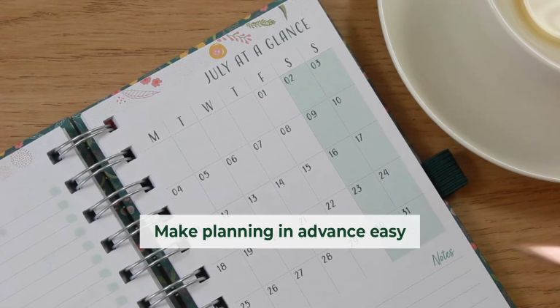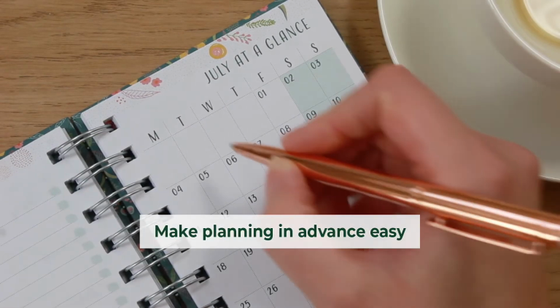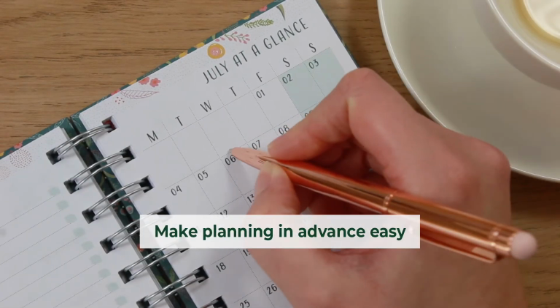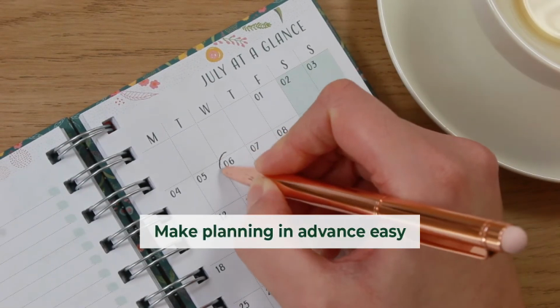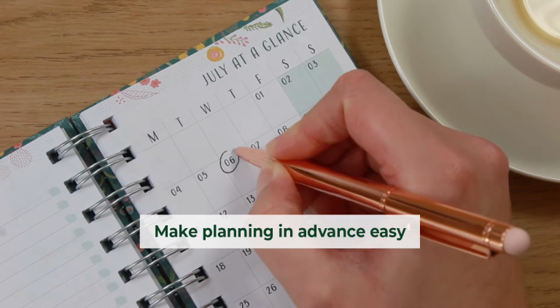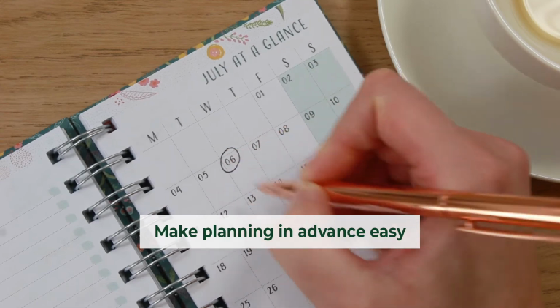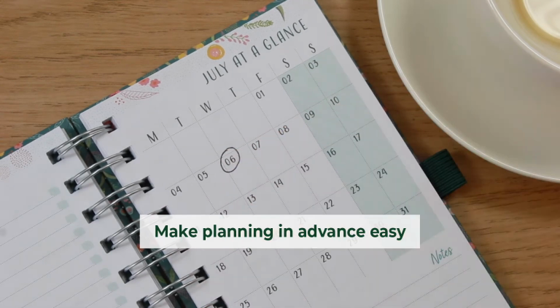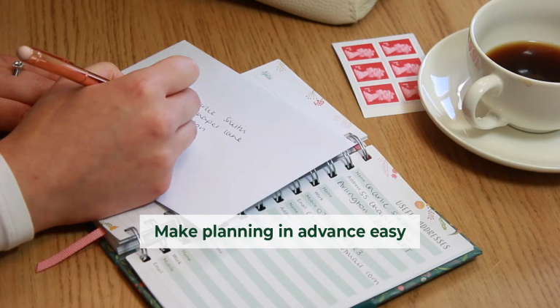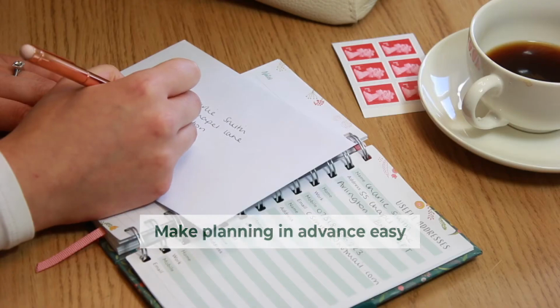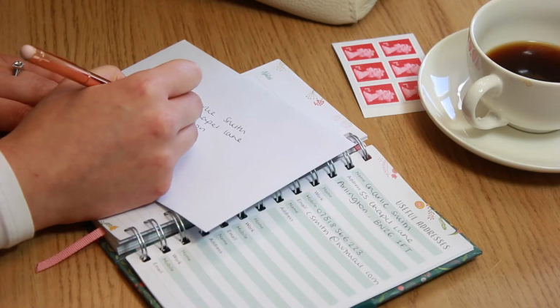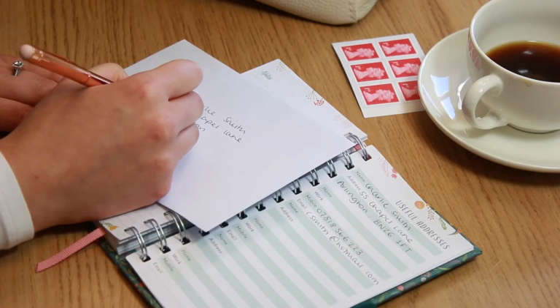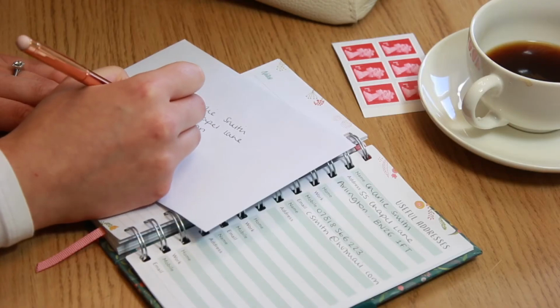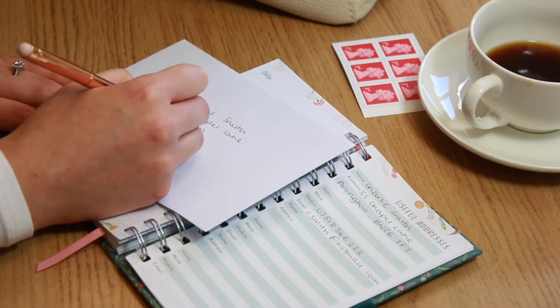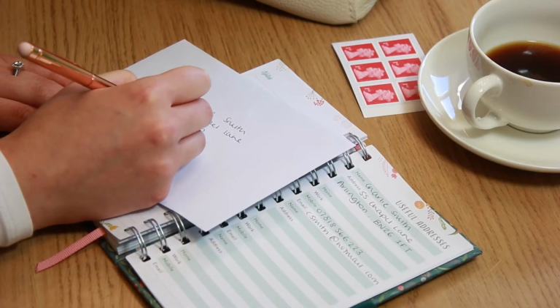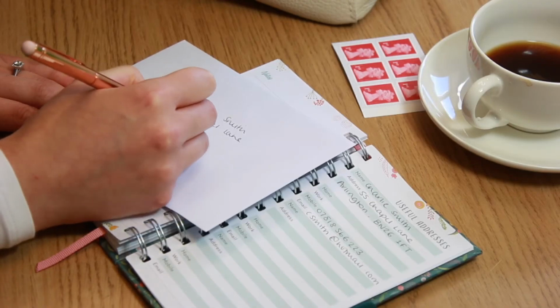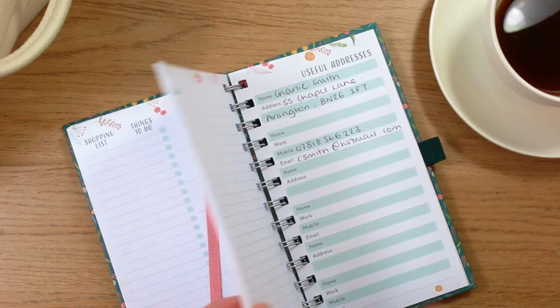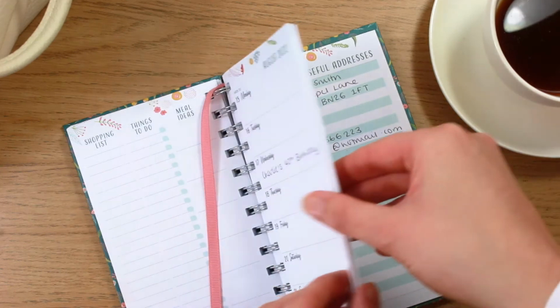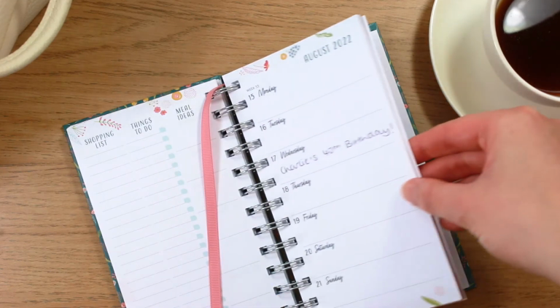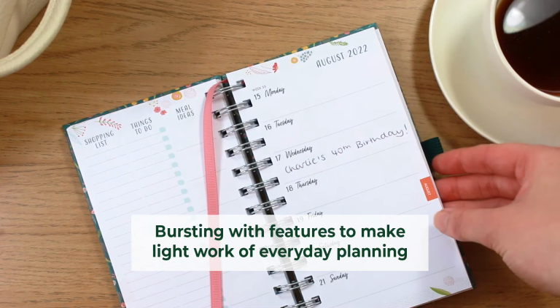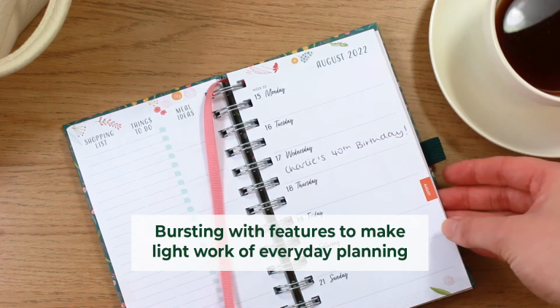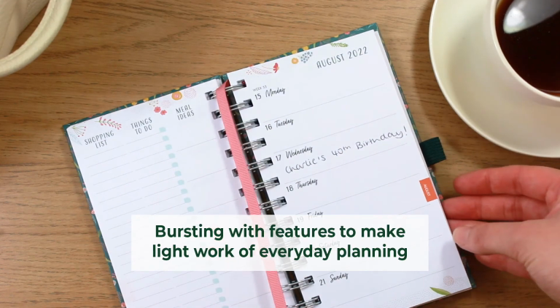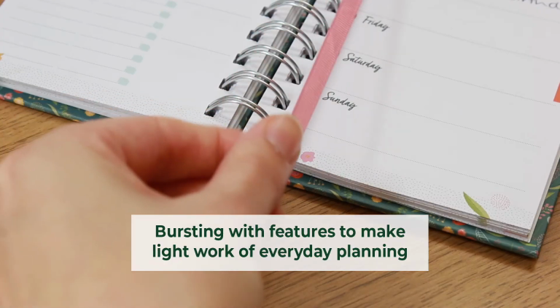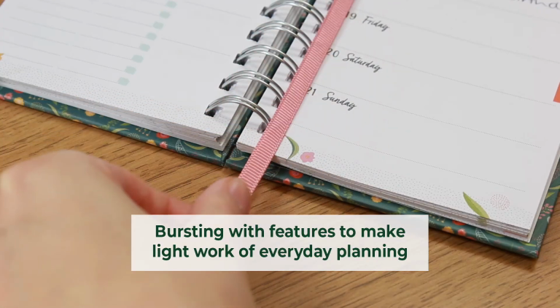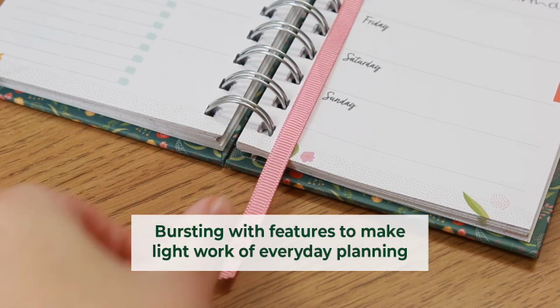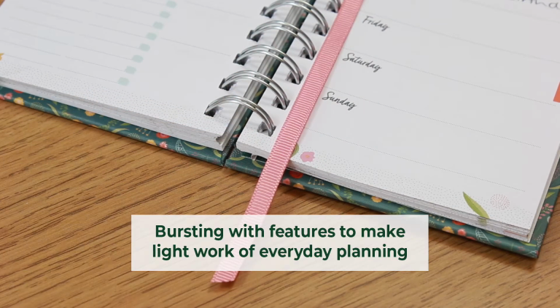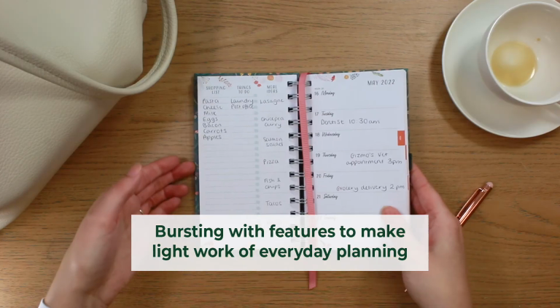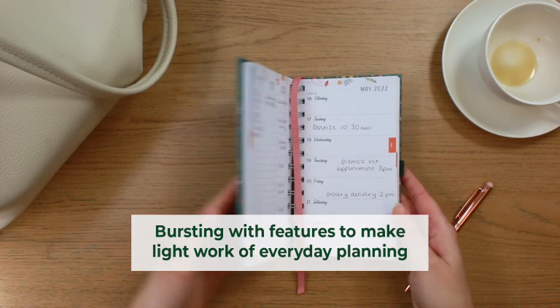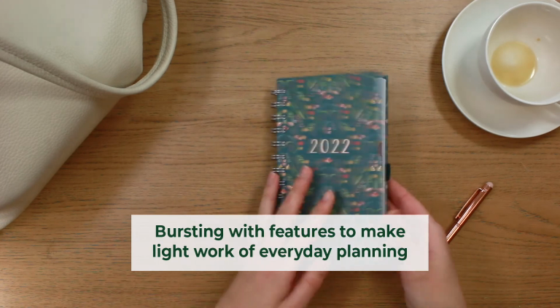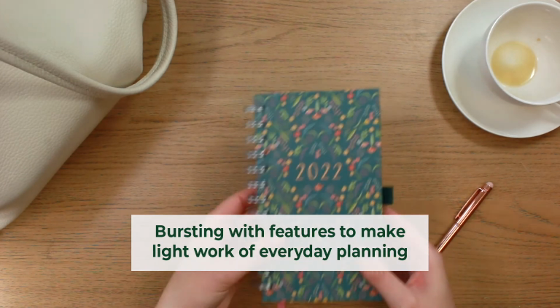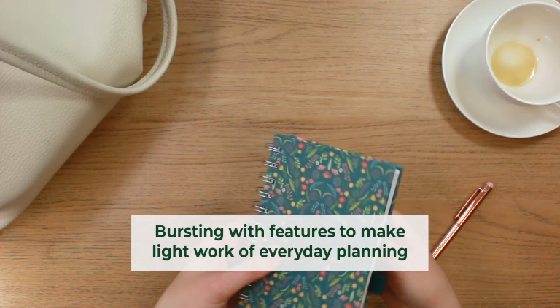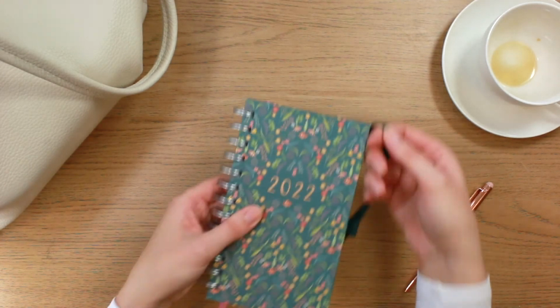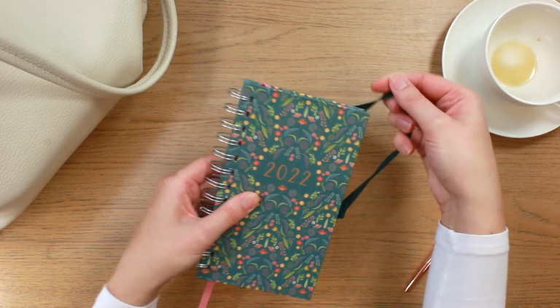Keep track of your busy schedule with a clear overview of the month ahead and rest assured that your most important contacts will always be close to hand, so you can sit back and relax knowing you have everything you need to plan at home or on the go.